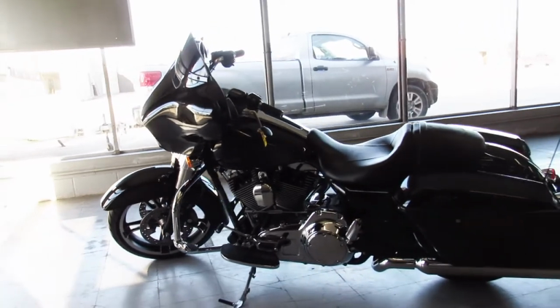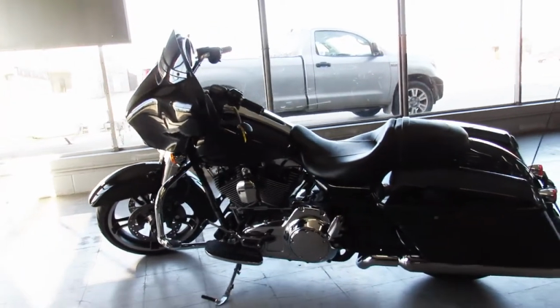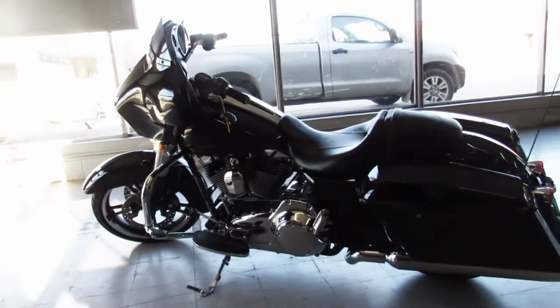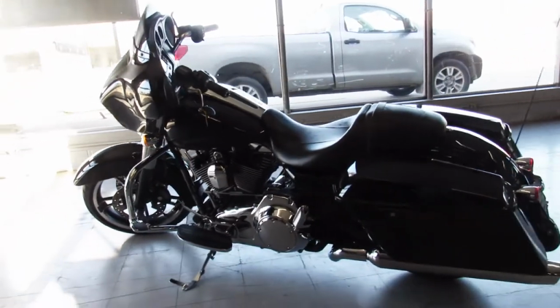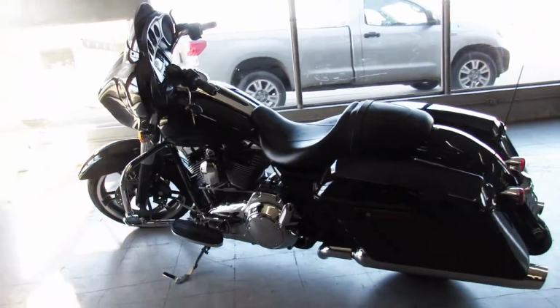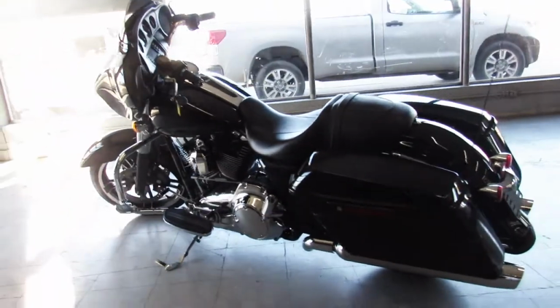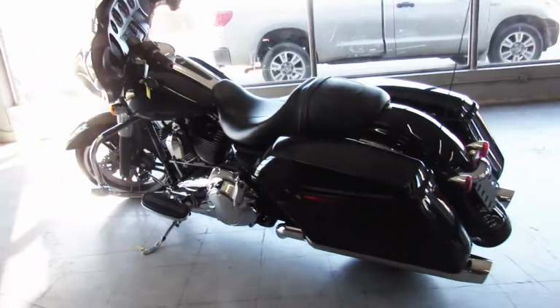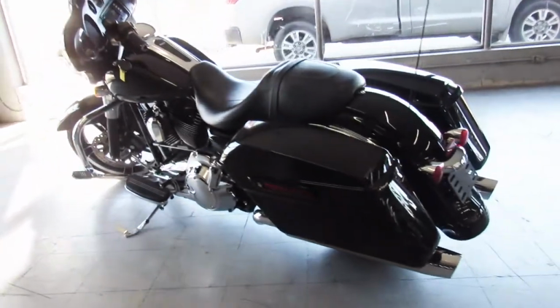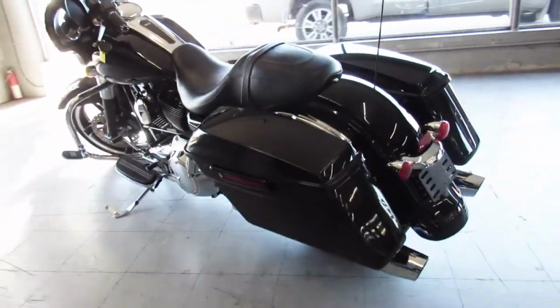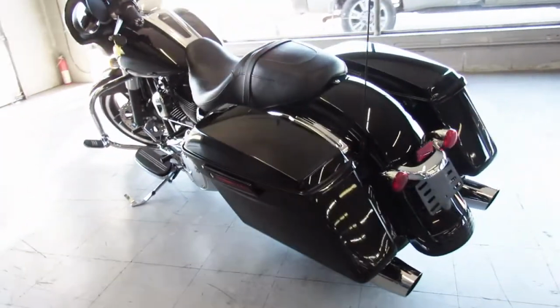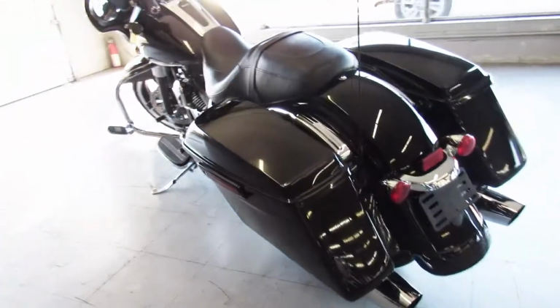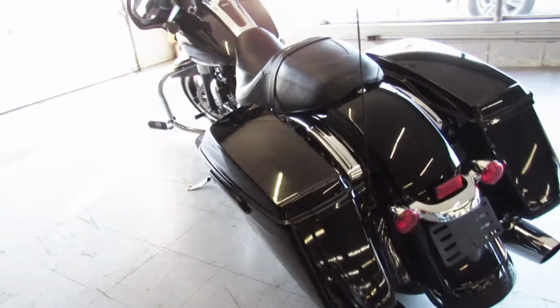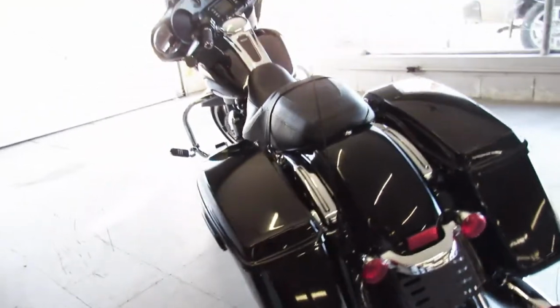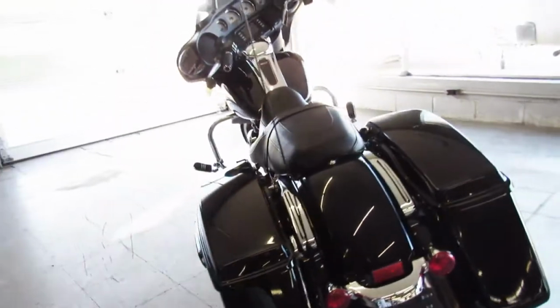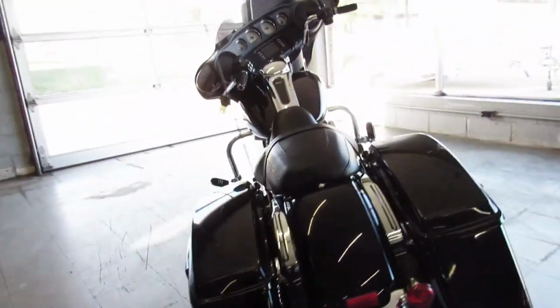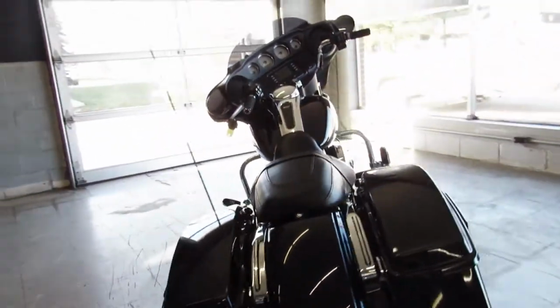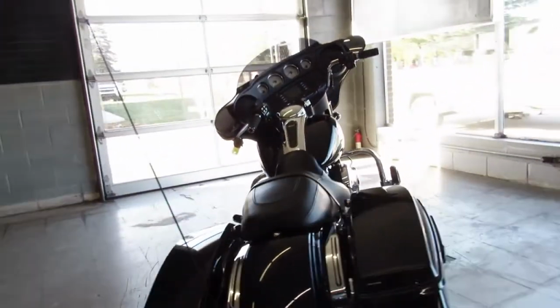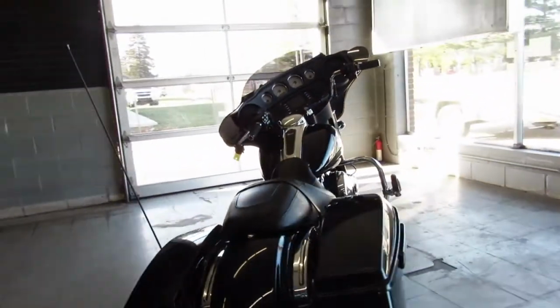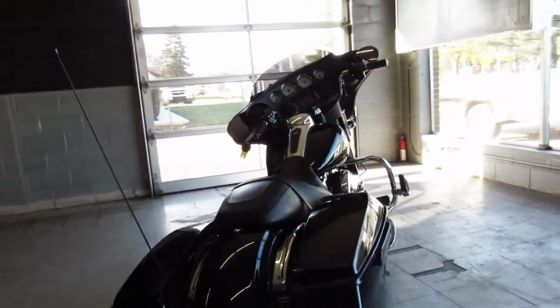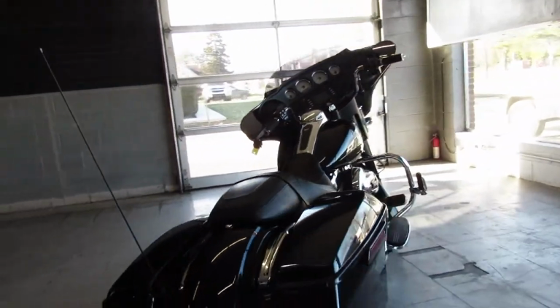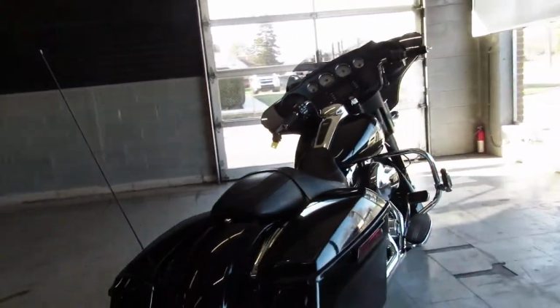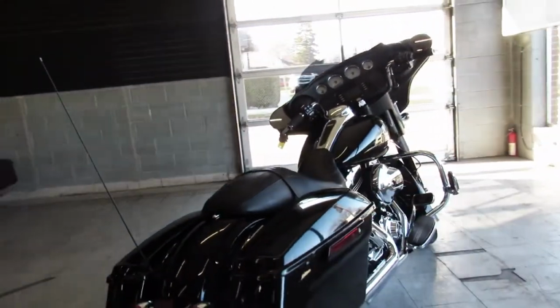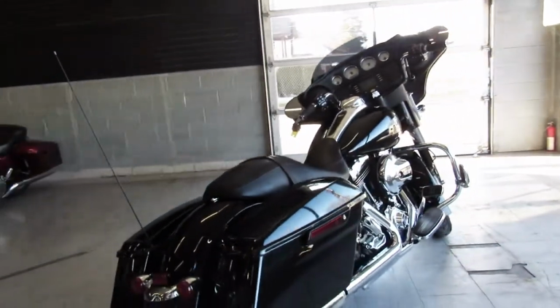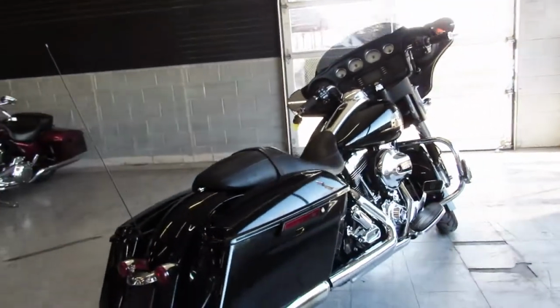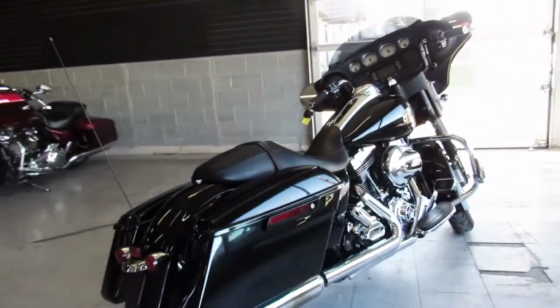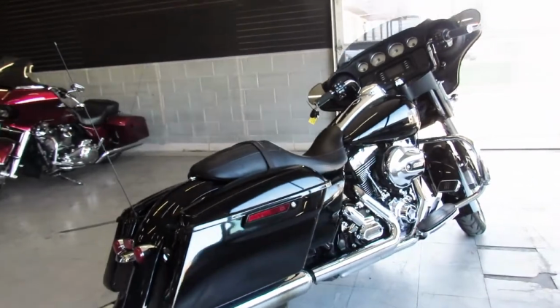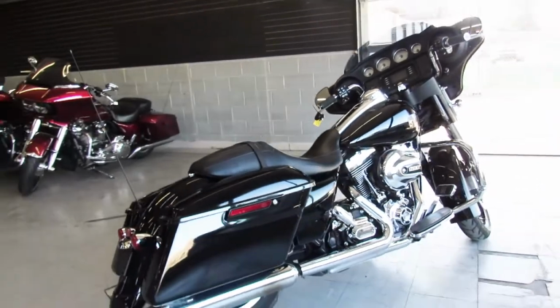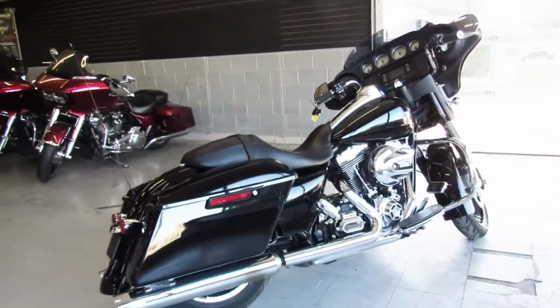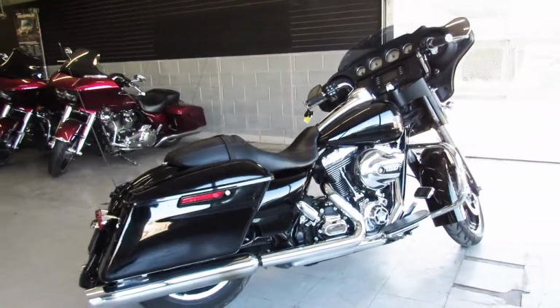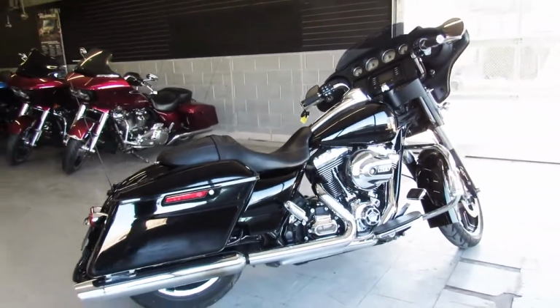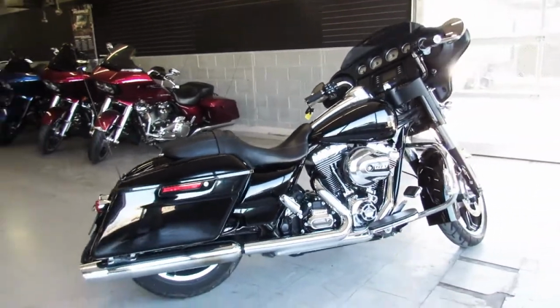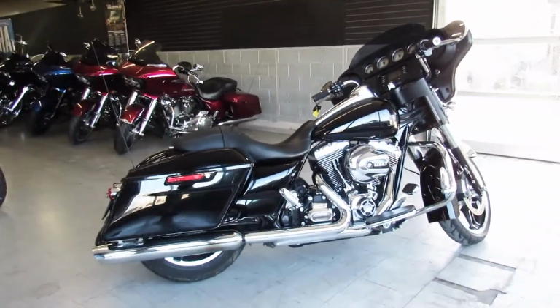You can check it out at ApprovalPowerSports.com along with the other 50 Street Glides we have sitting here for sale. All pre-owned, guys. Give us a call, we'll get it done. It's 810-648-9500.